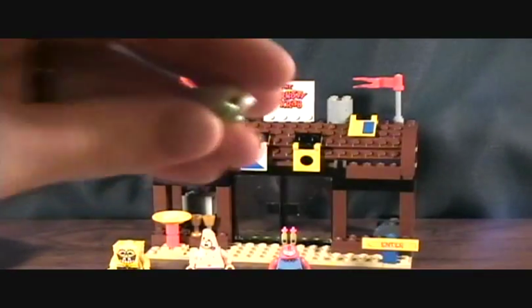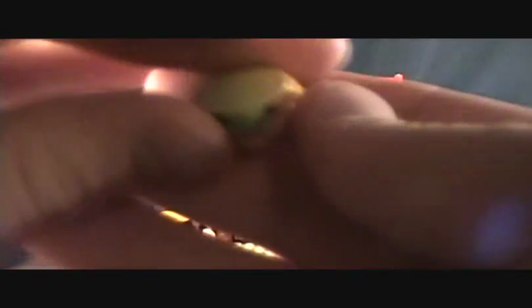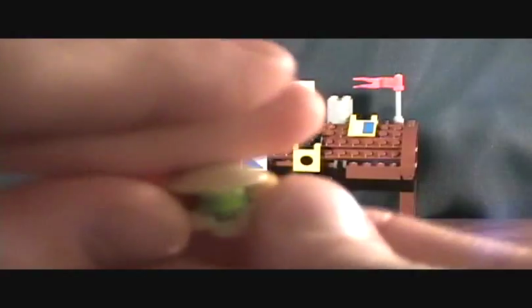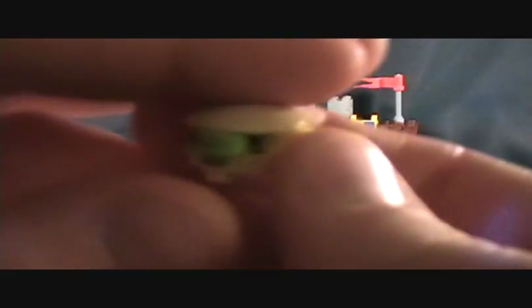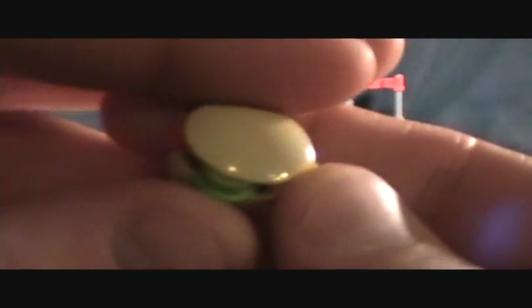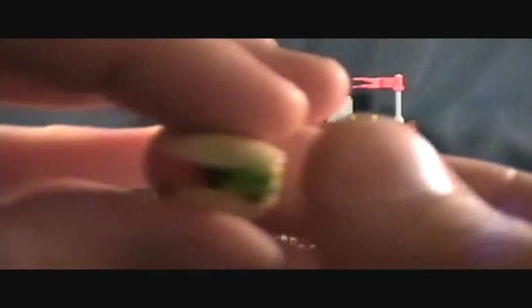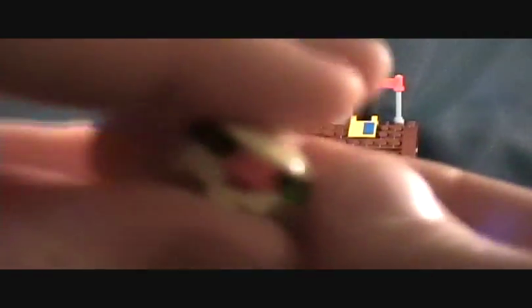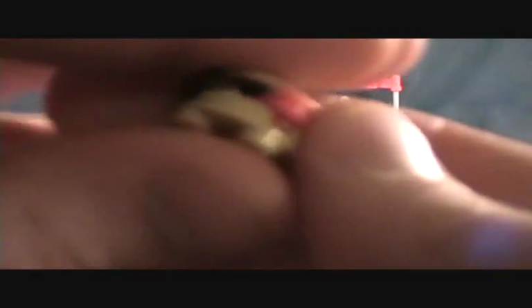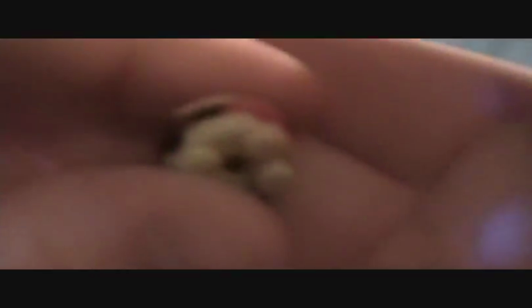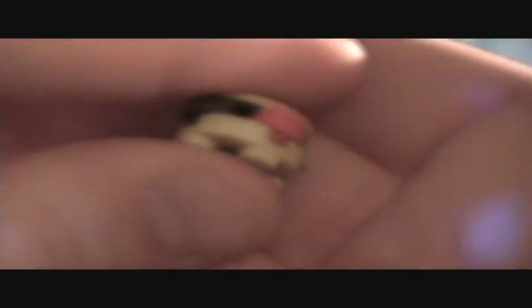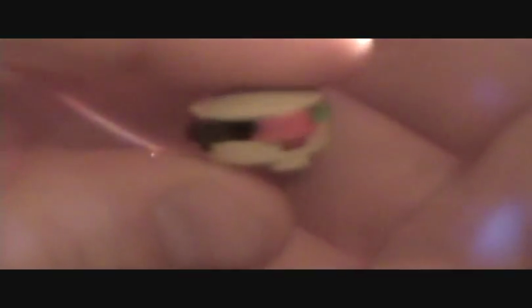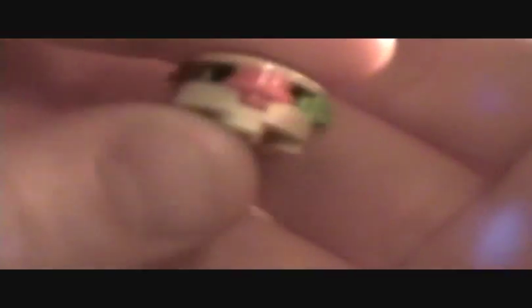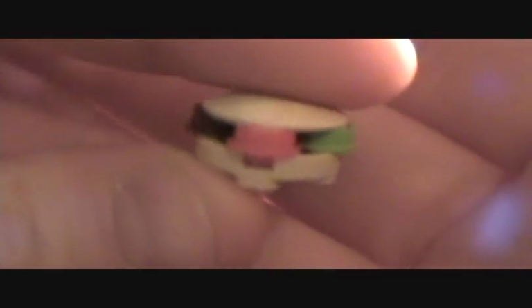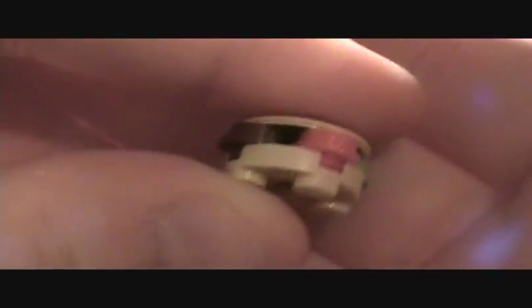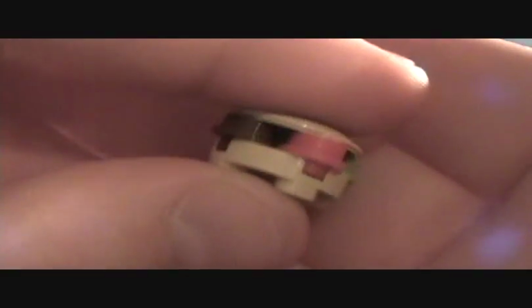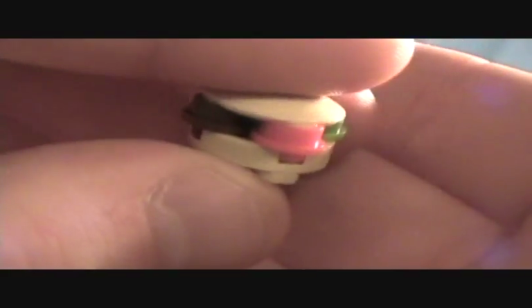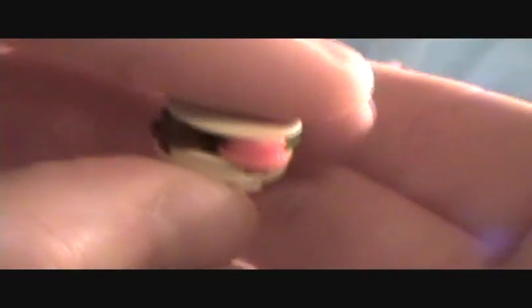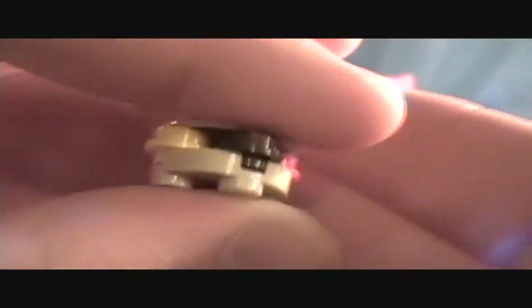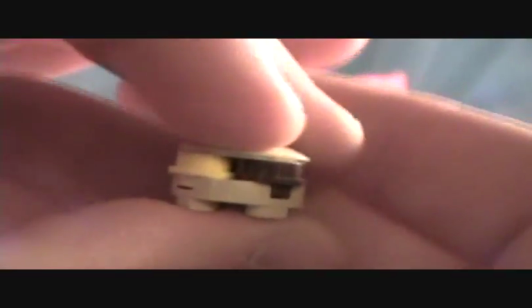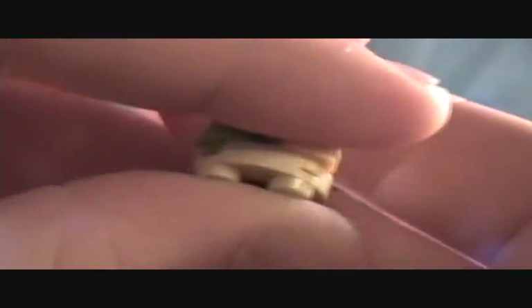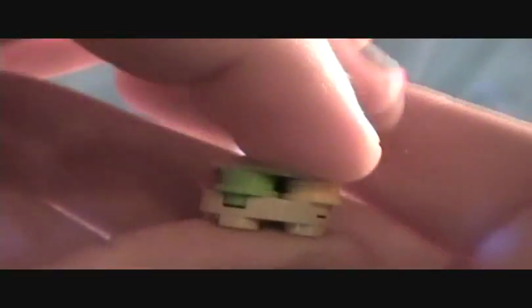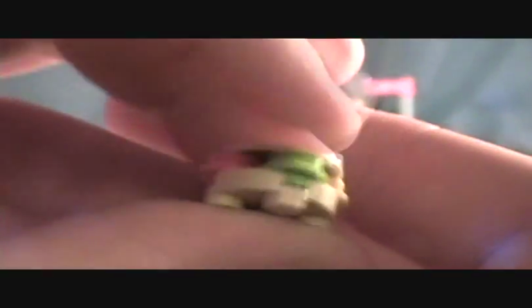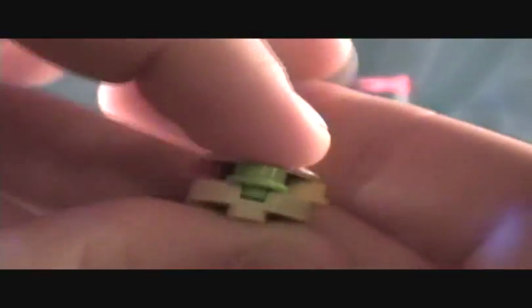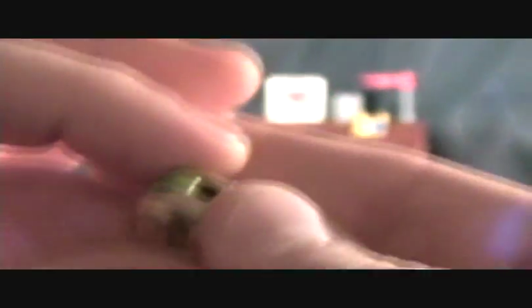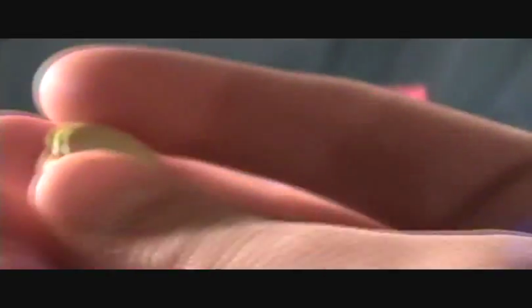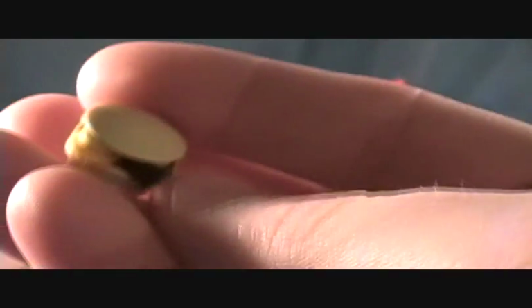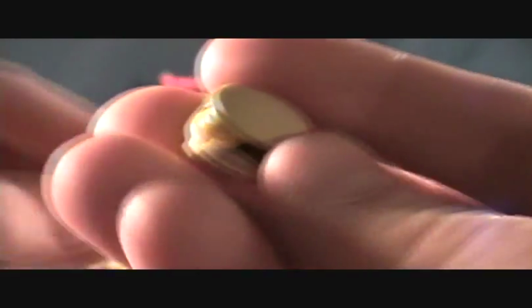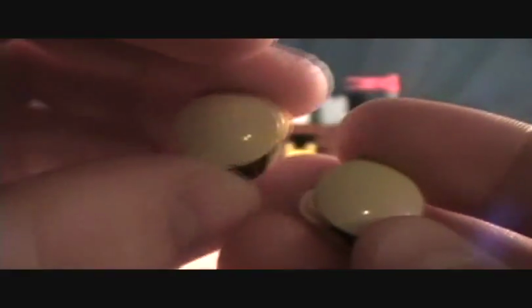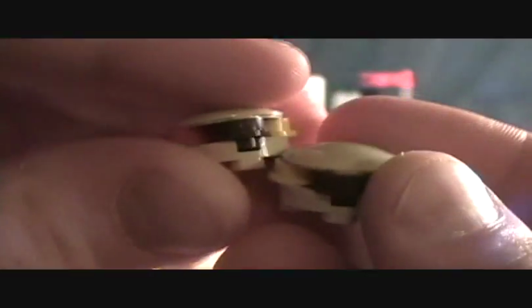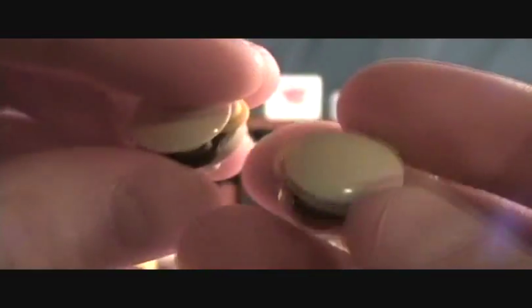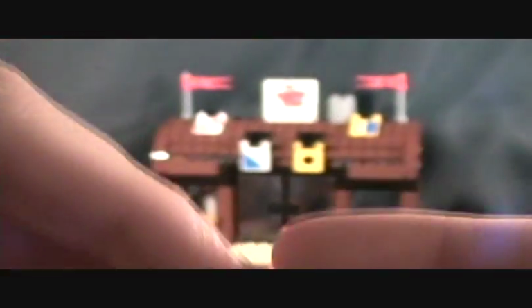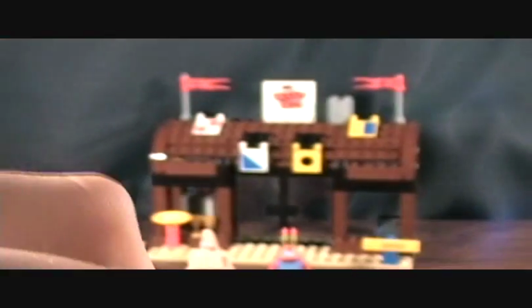One cool thing is you actually build these little Krabby Patties. It's pretty cool — it looks like a little bun, it's got tomato, hamburger, cheese, and pickle. You've got to build two of them, which is pretty neat.